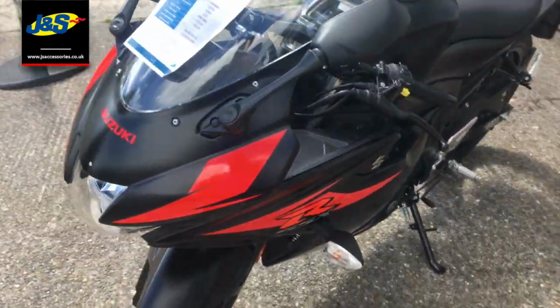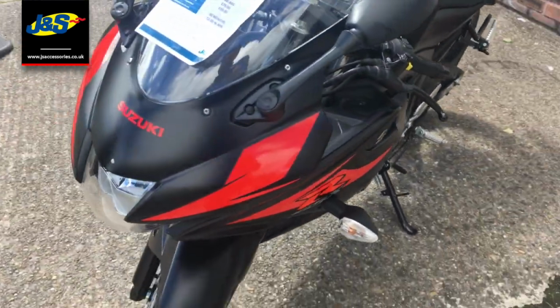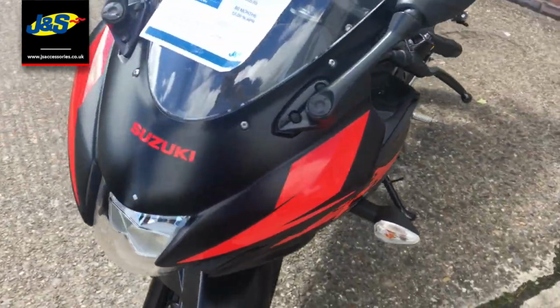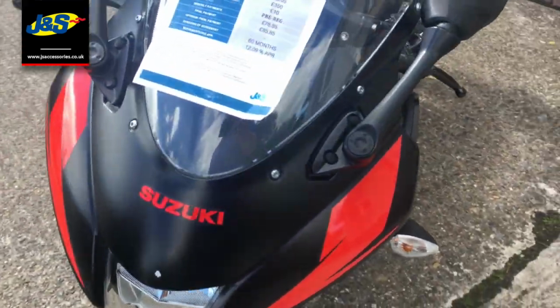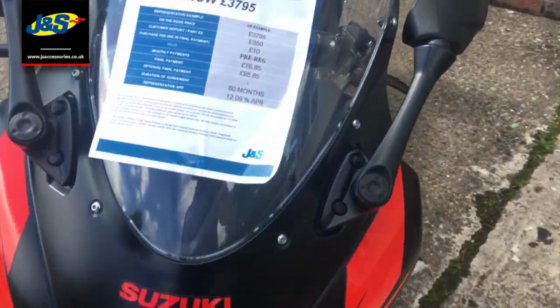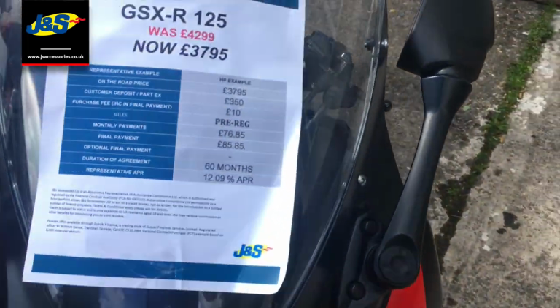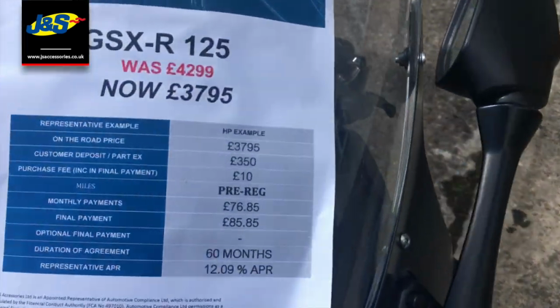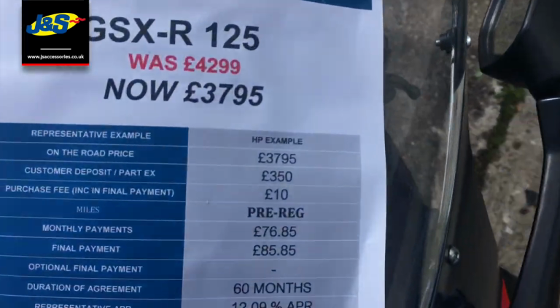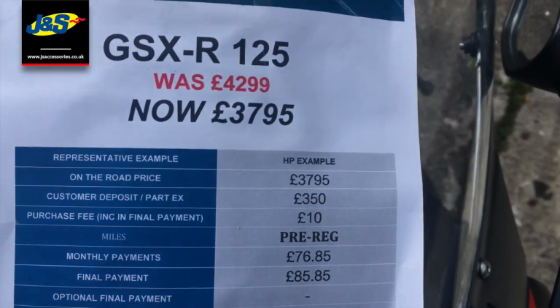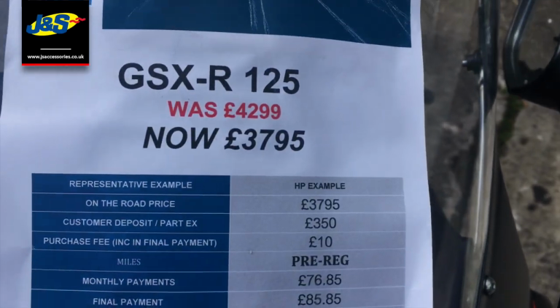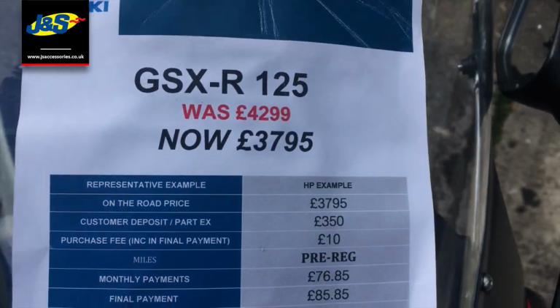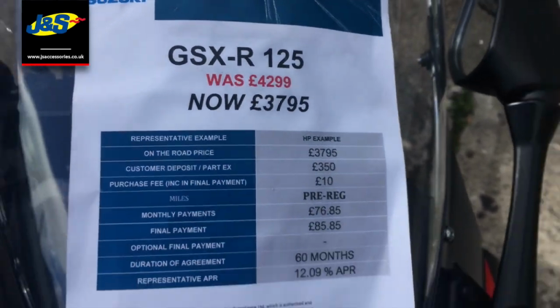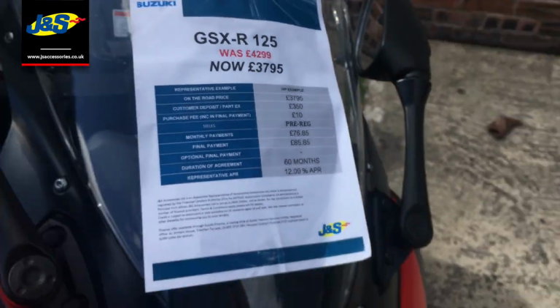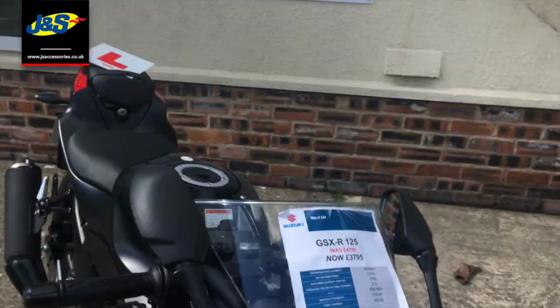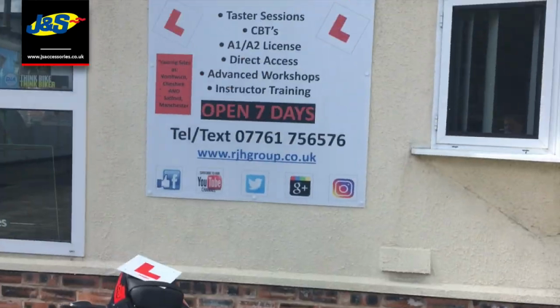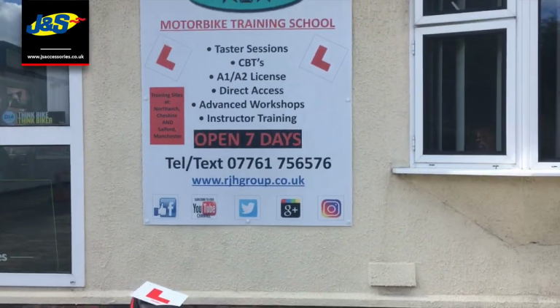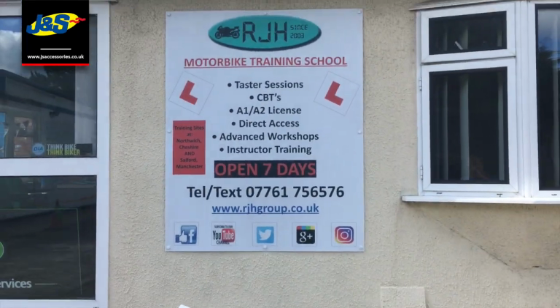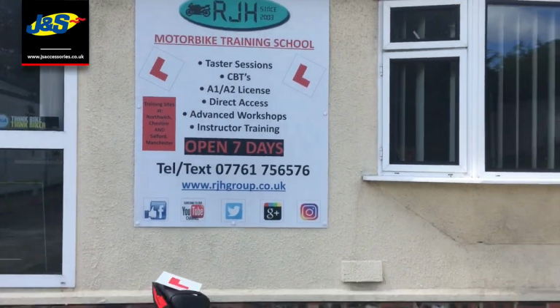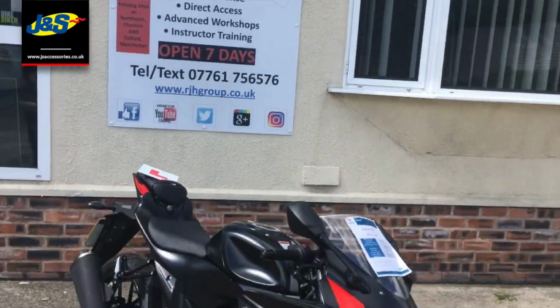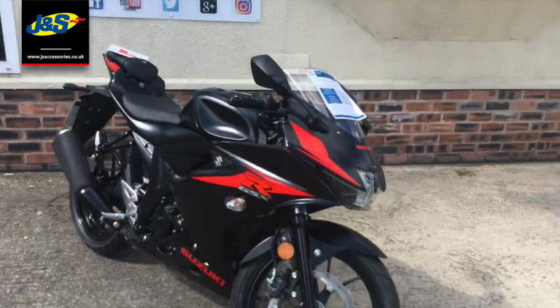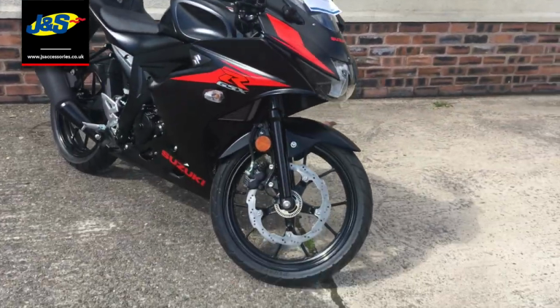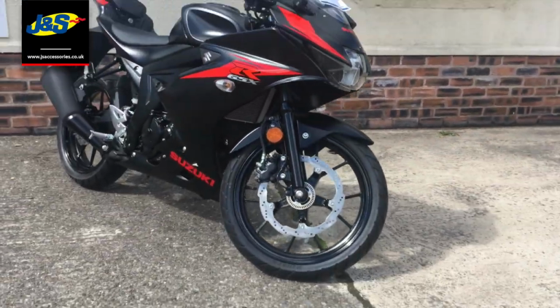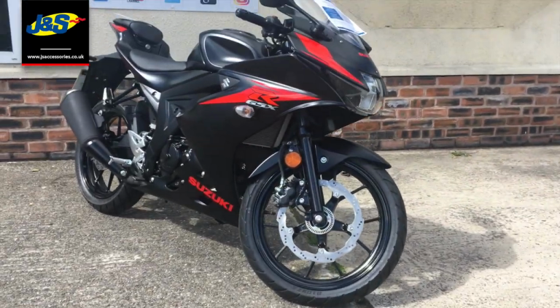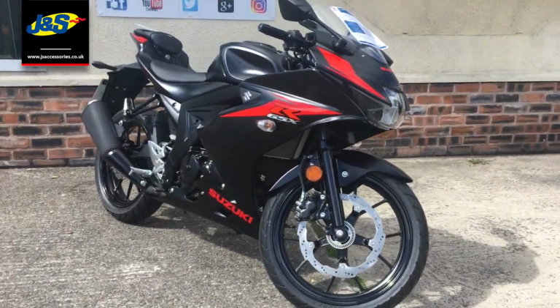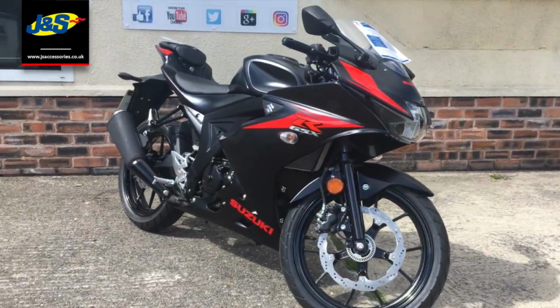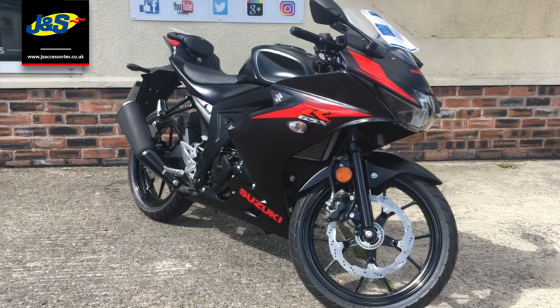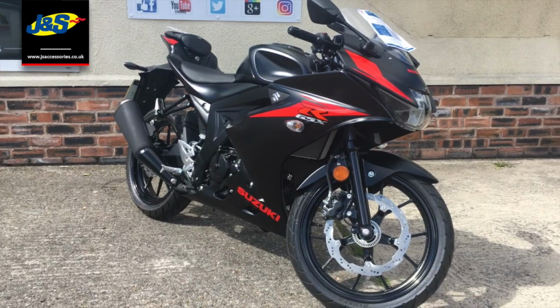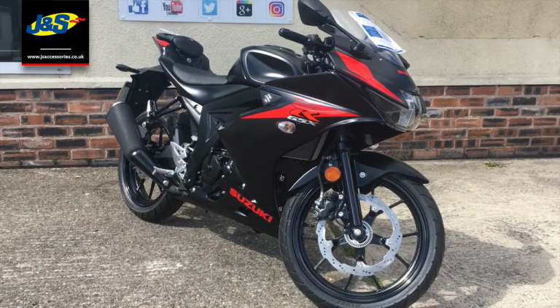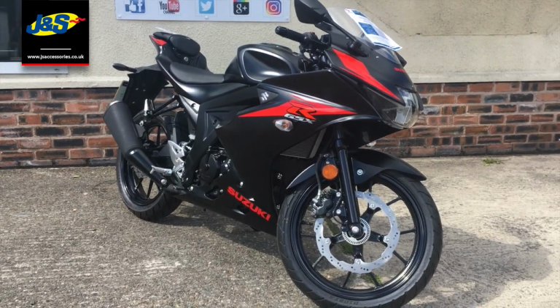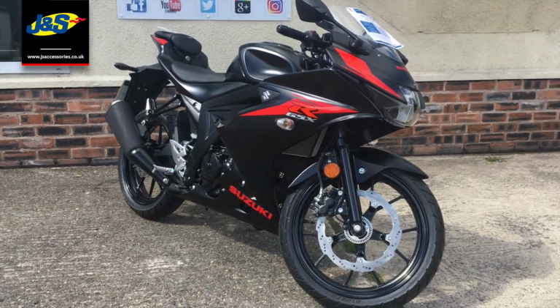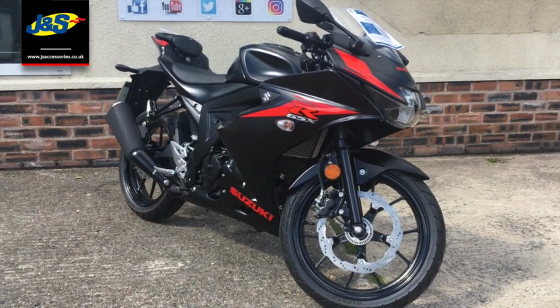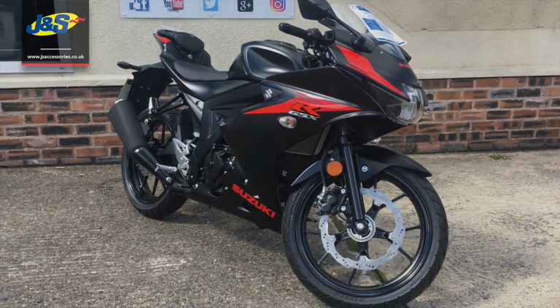And all that can be yours for just £3,795. Give these guys a call and you'll be riding this away in no time at all. Speak to you soon, take care.